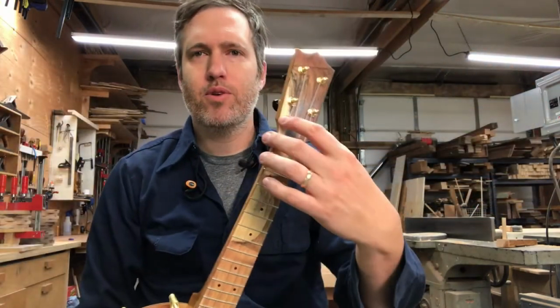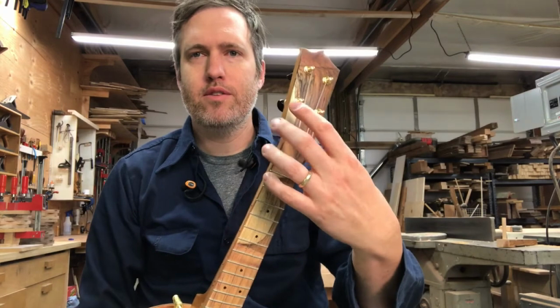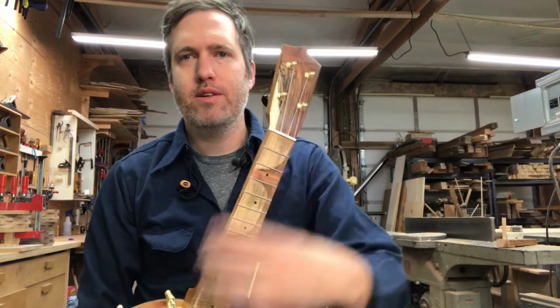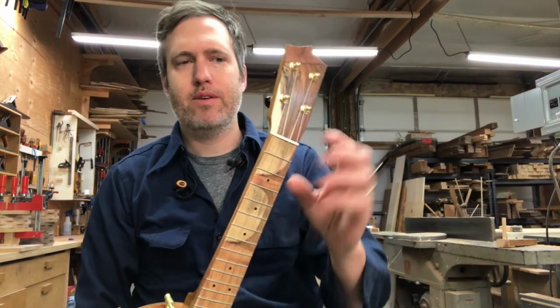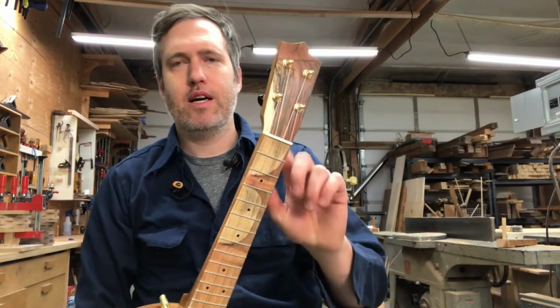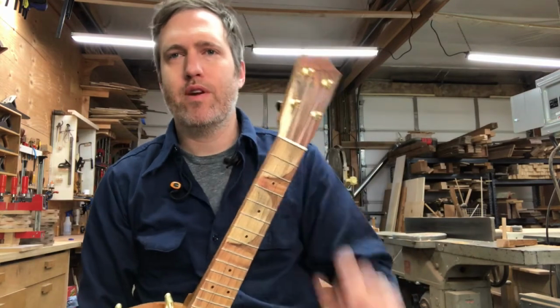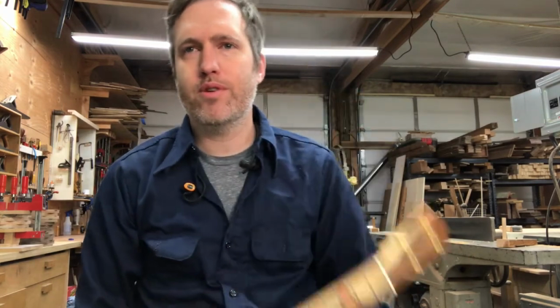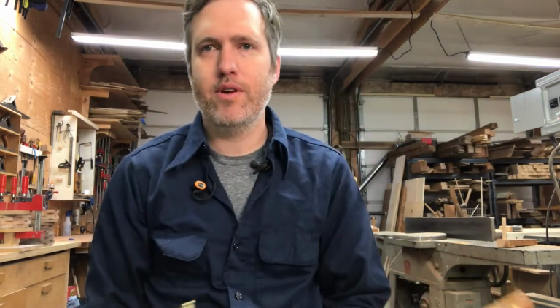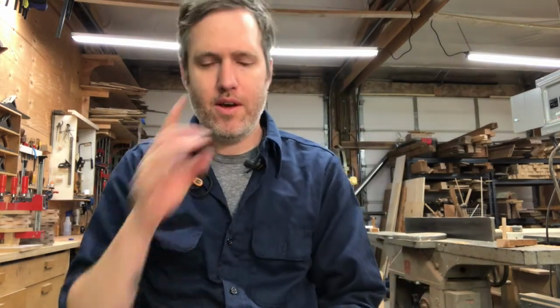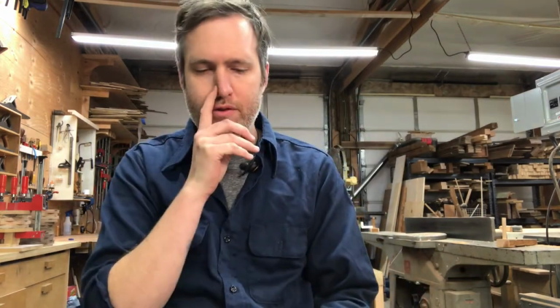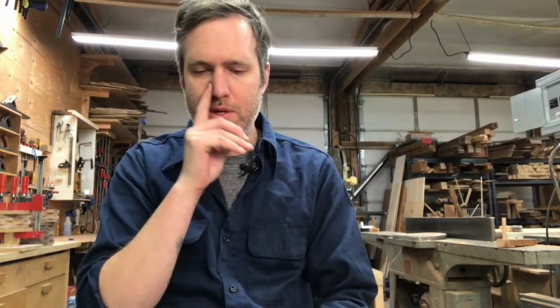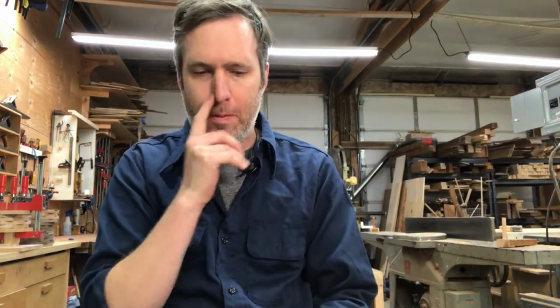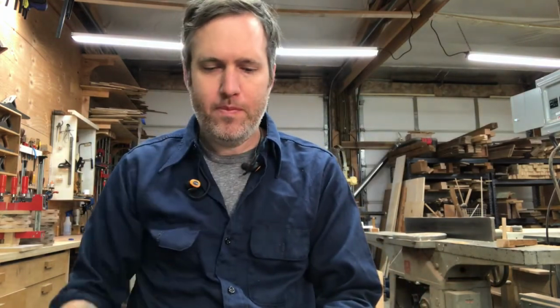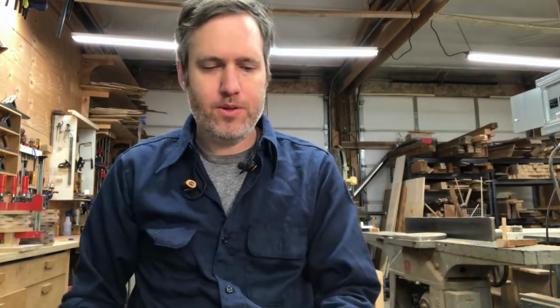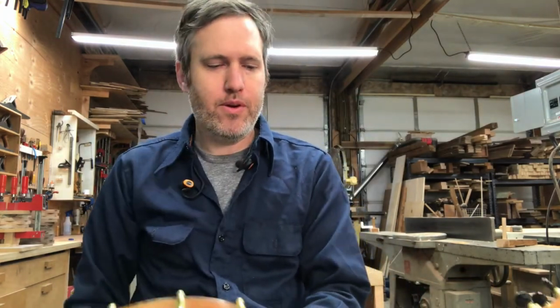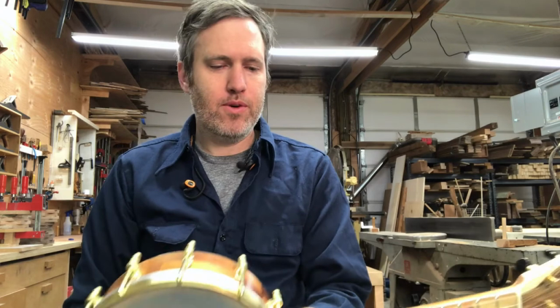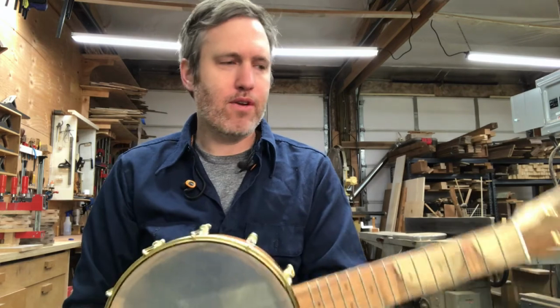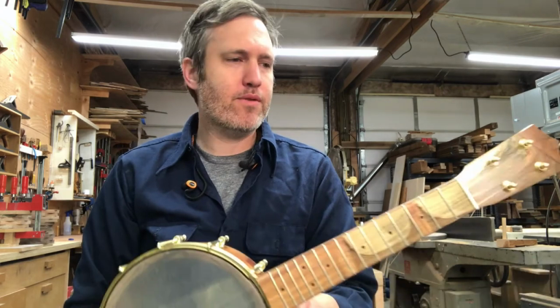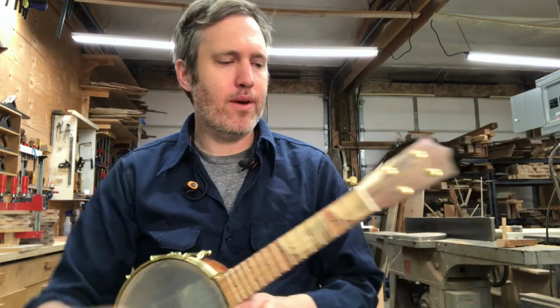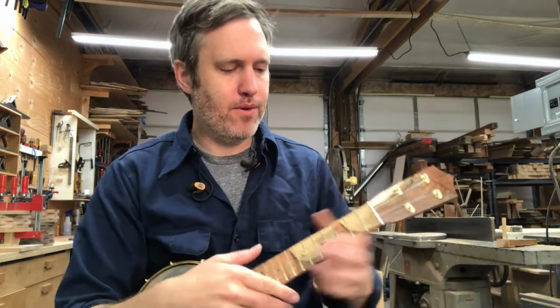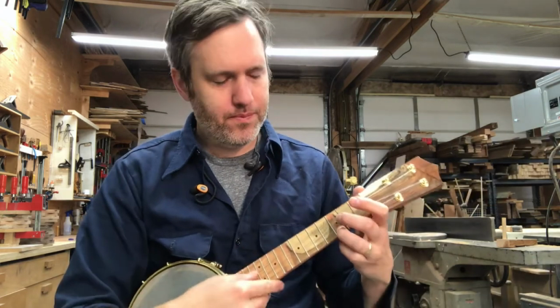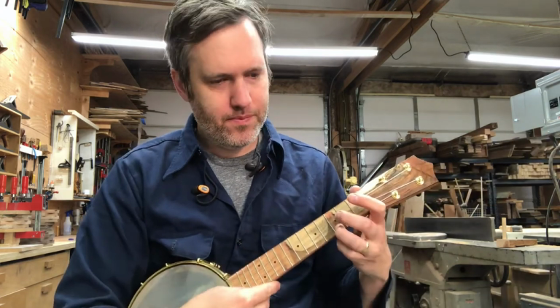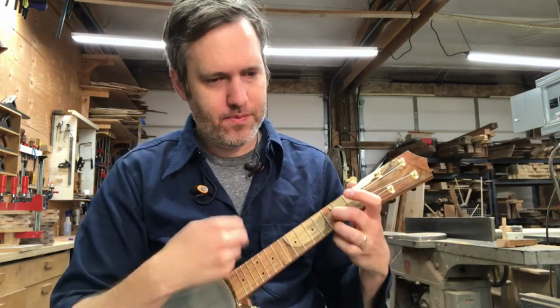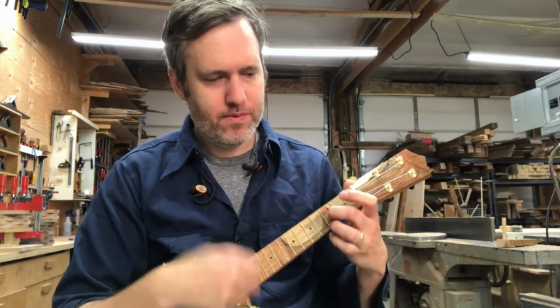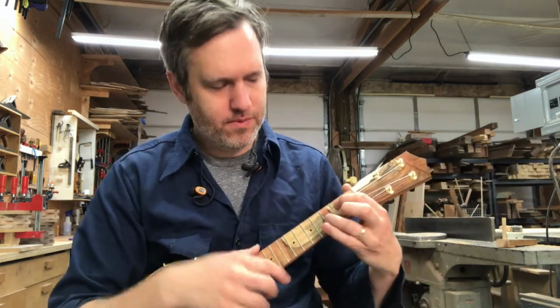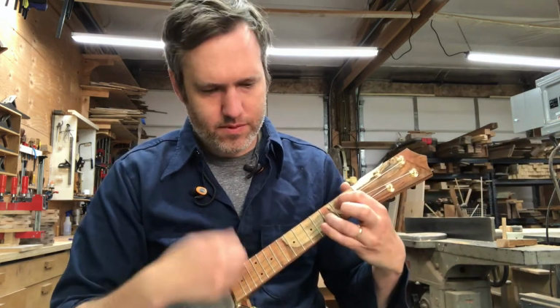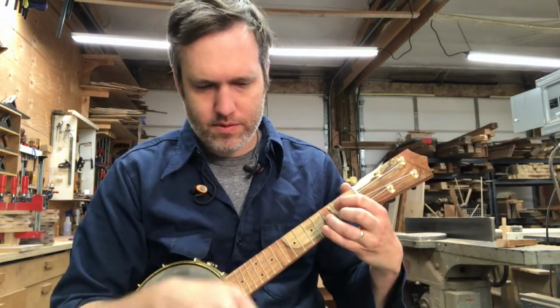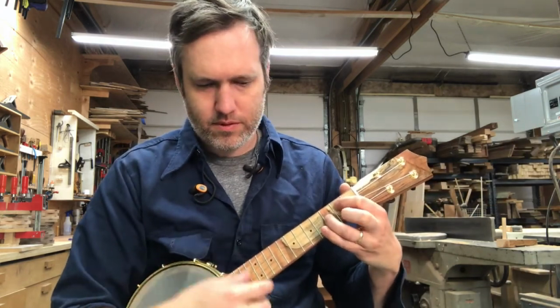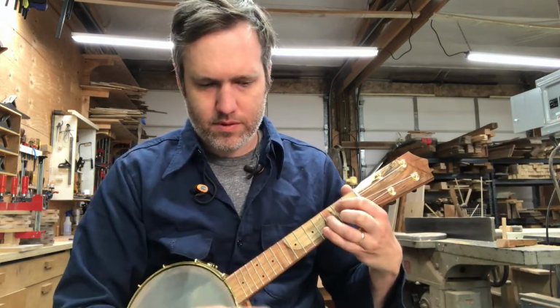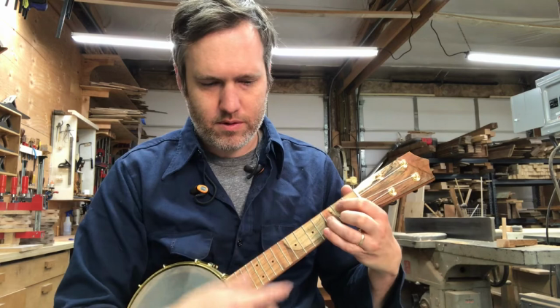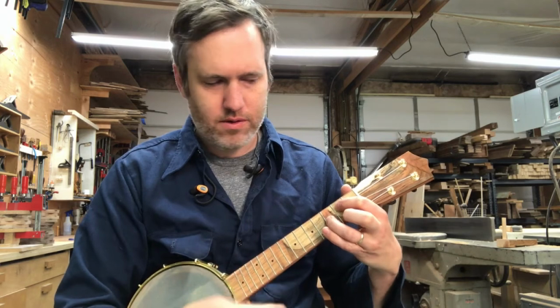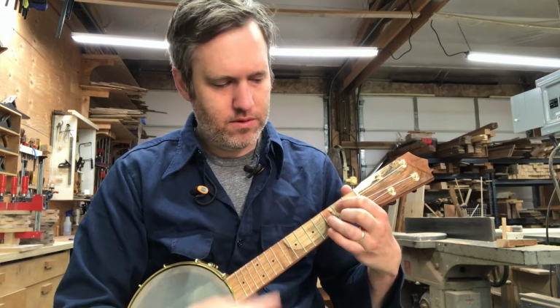After I play it a little bit I'll tell you some more technical details about how this fretboard turned out, for those instrument nerds who want to stick around after I play.